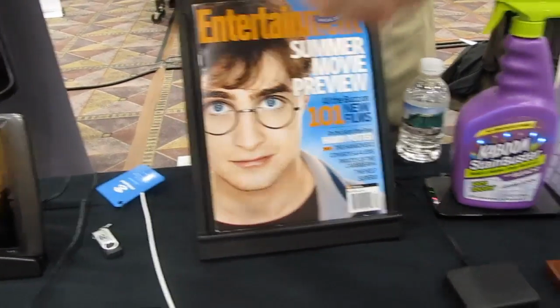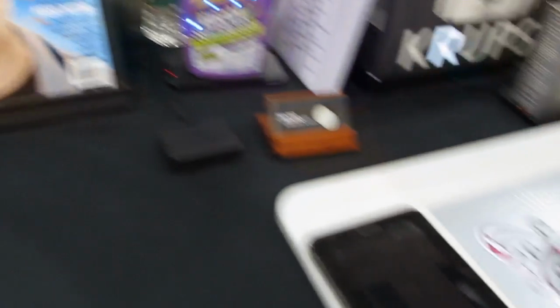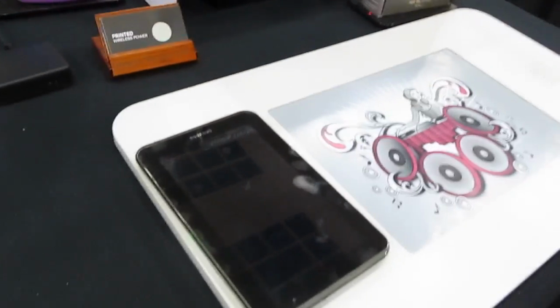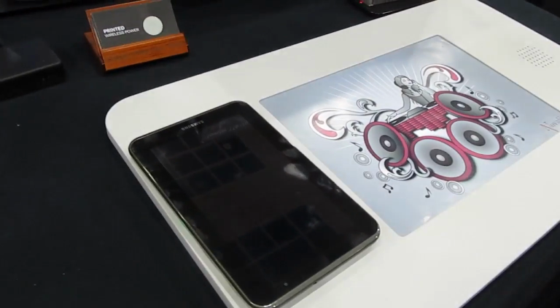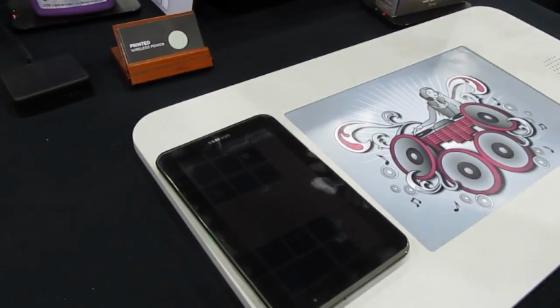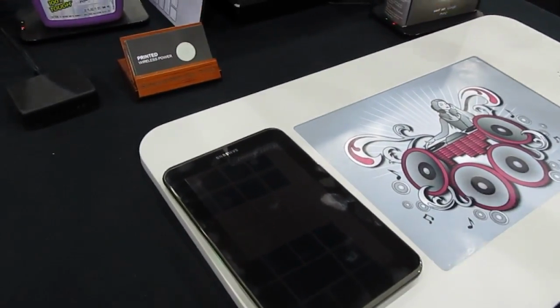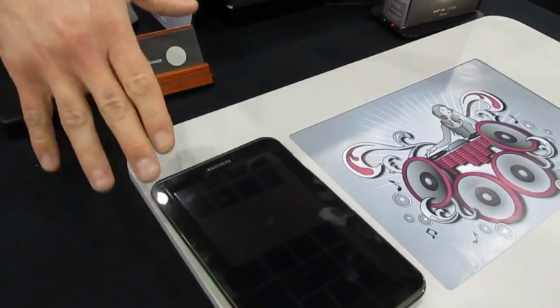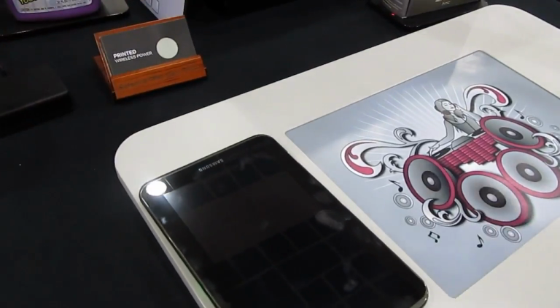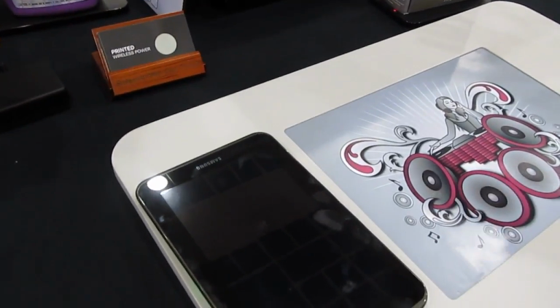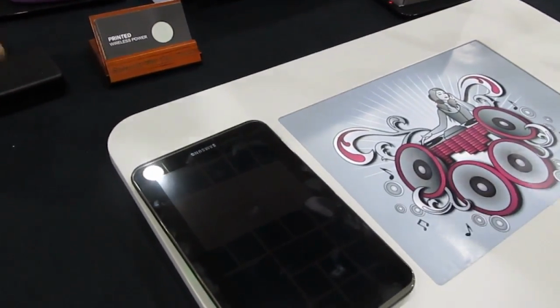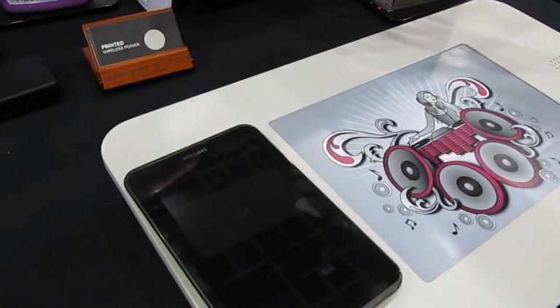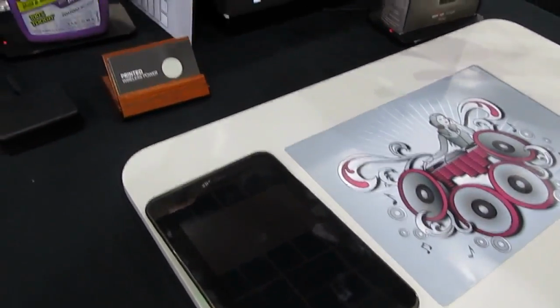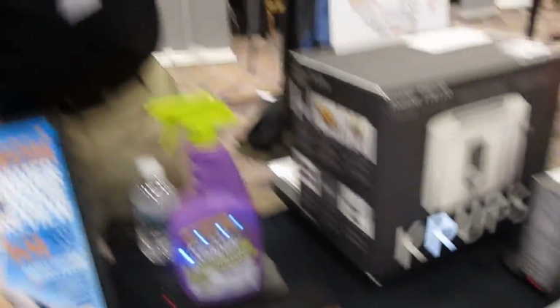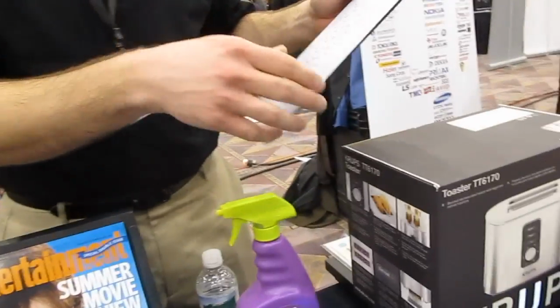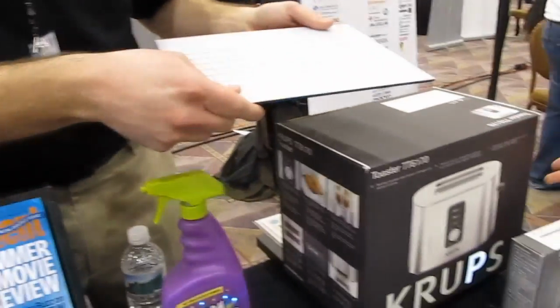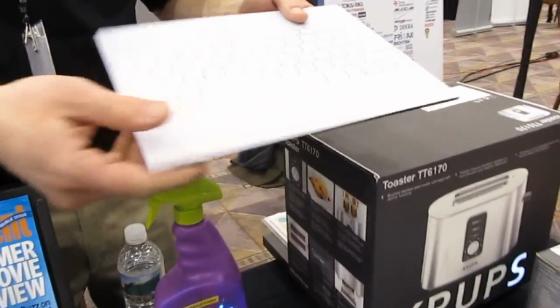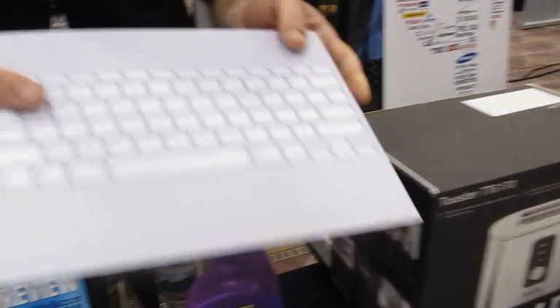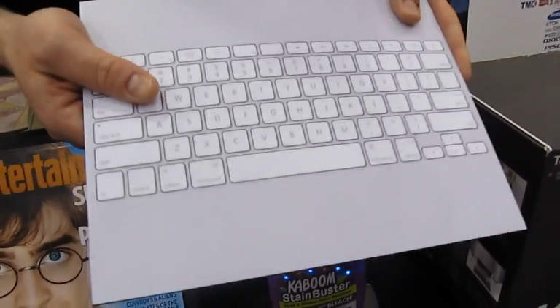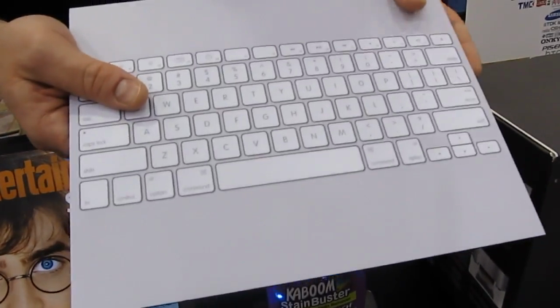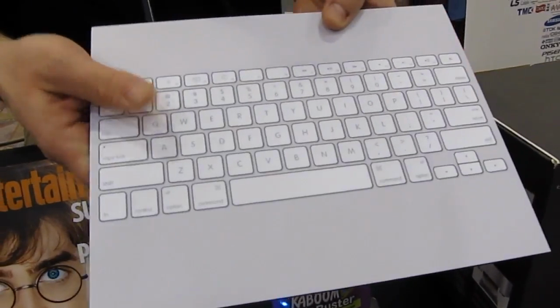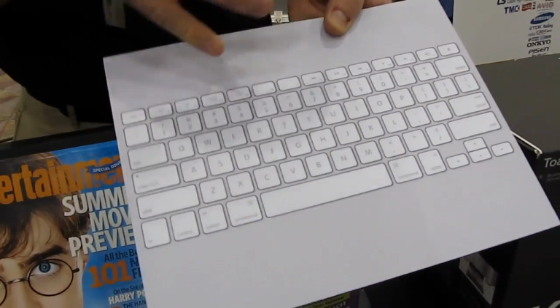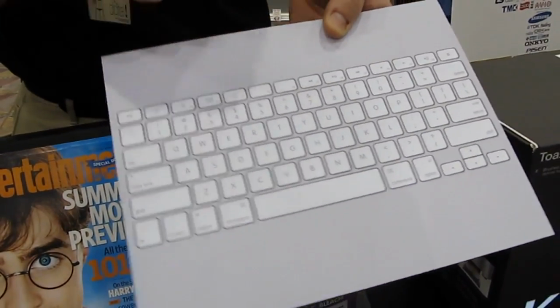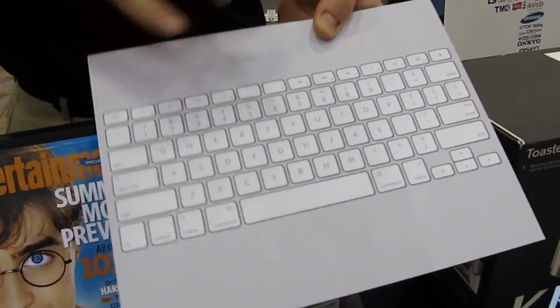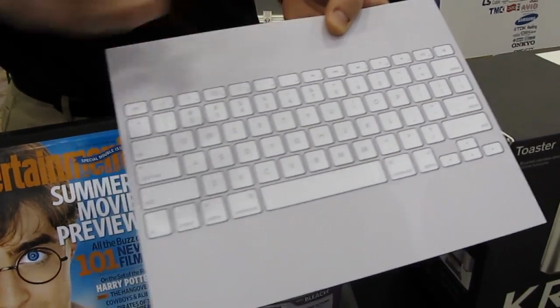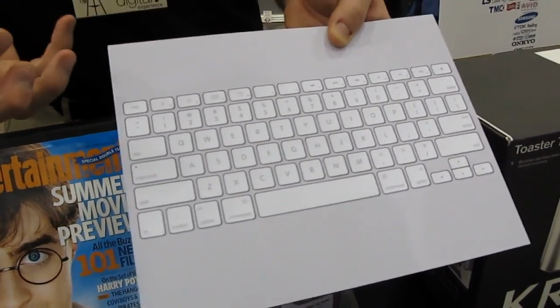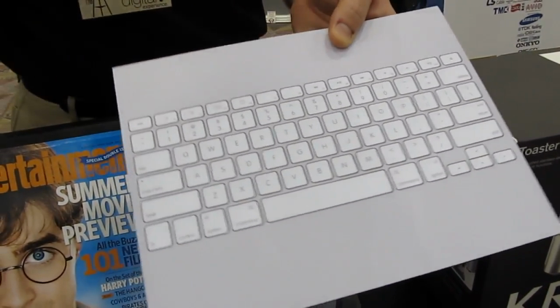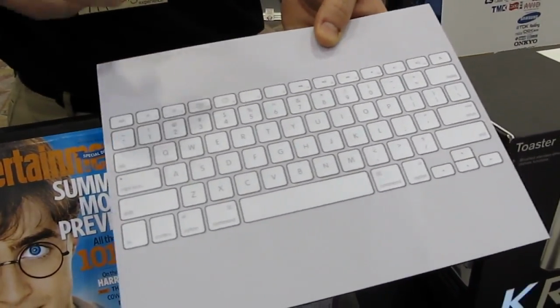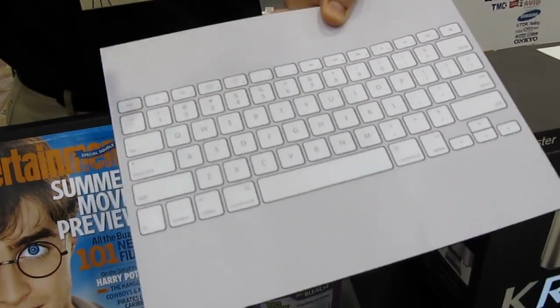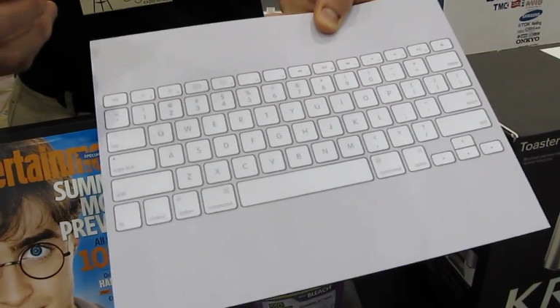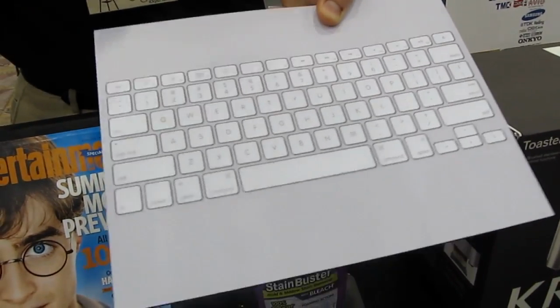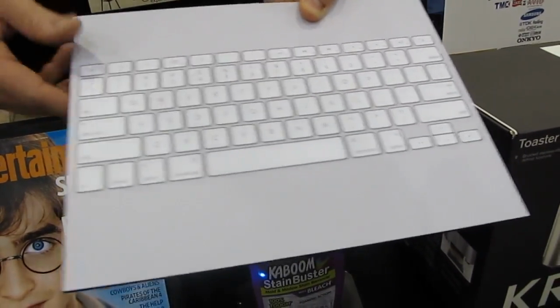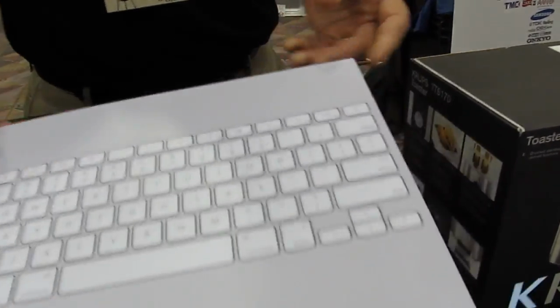So now you can take it home and there are some interactive features and you've still got a way to power it. The next logical step behind that — if you've got printed electronics — say you've got a roll-up keyboard, something that can be incredibly flat that you take along with you.